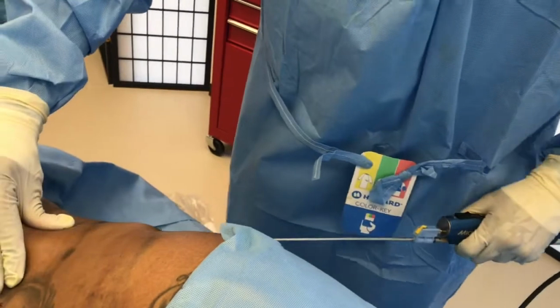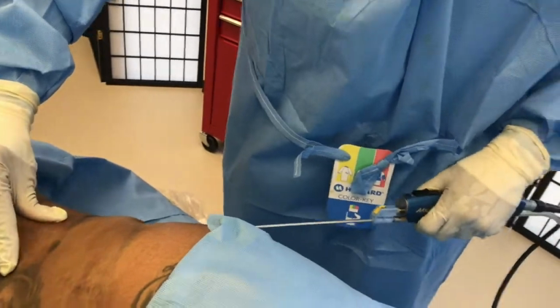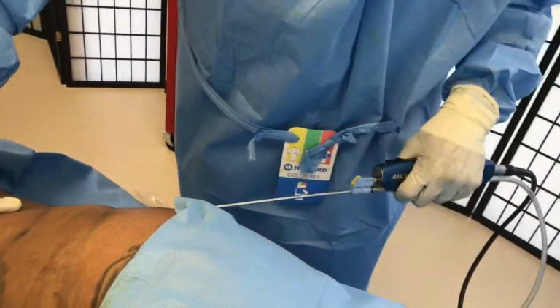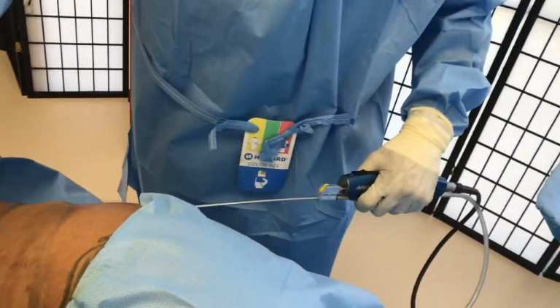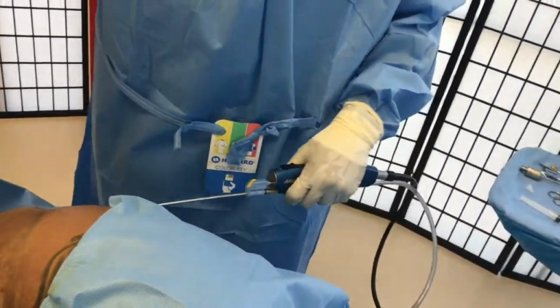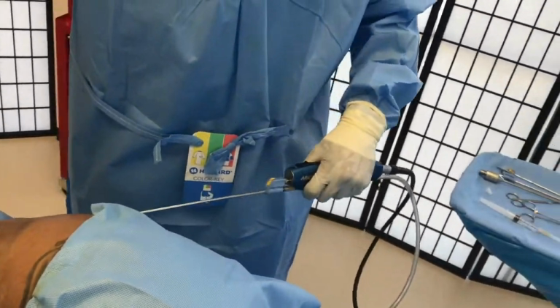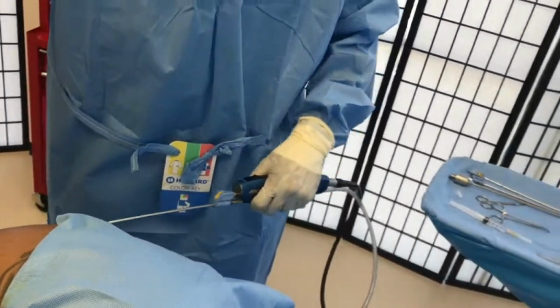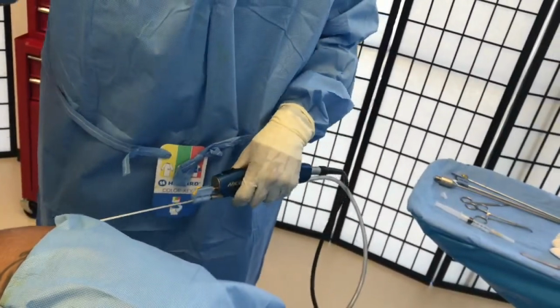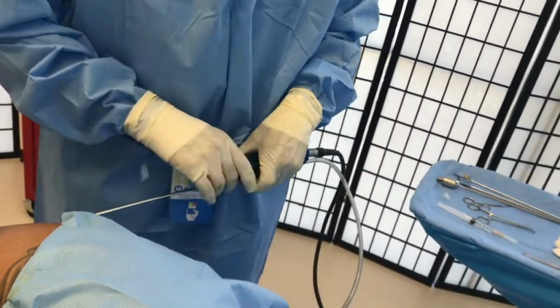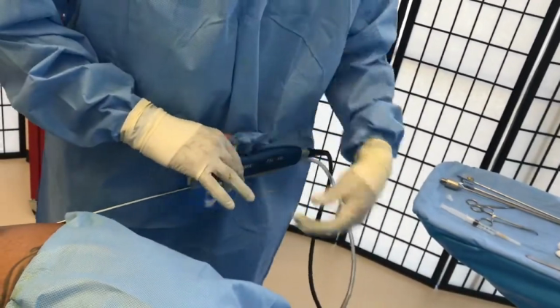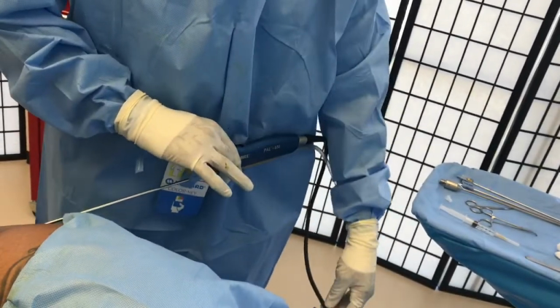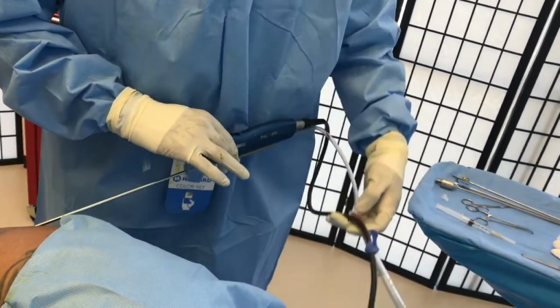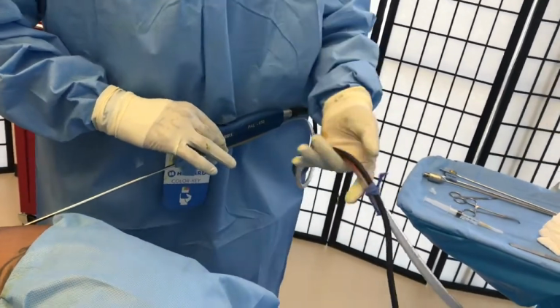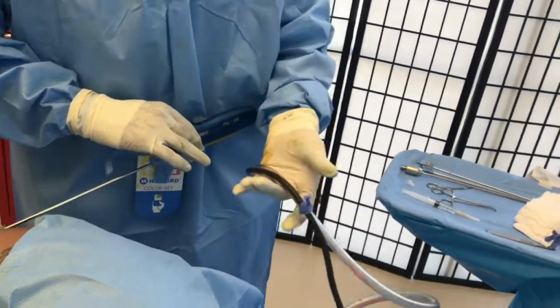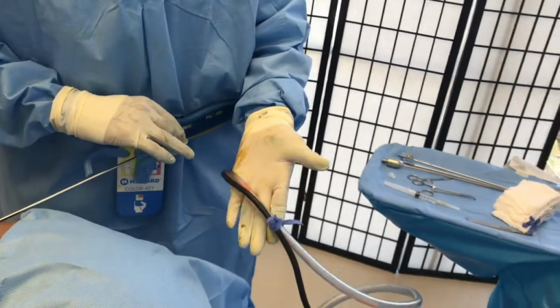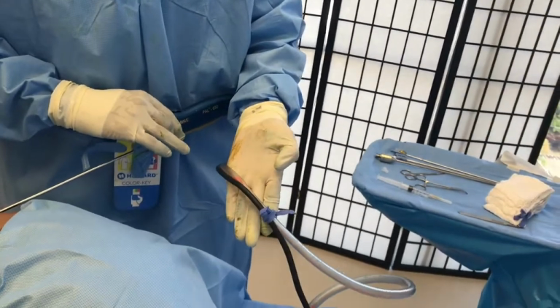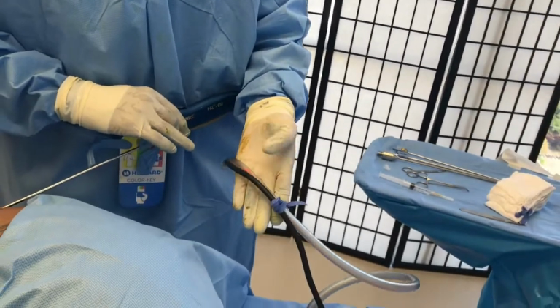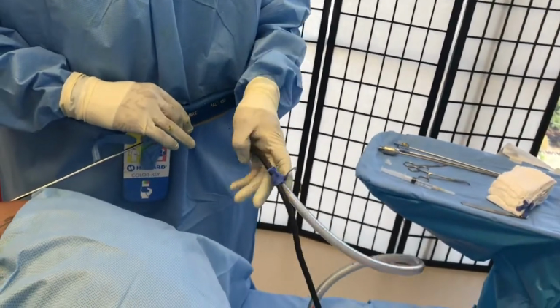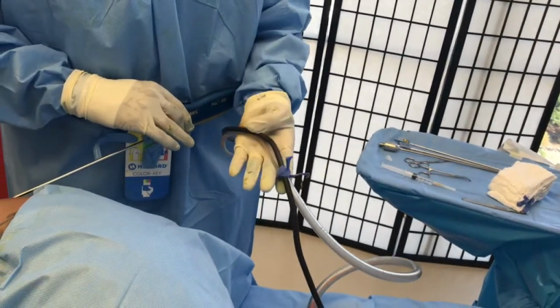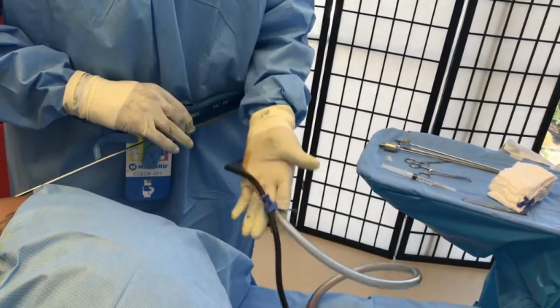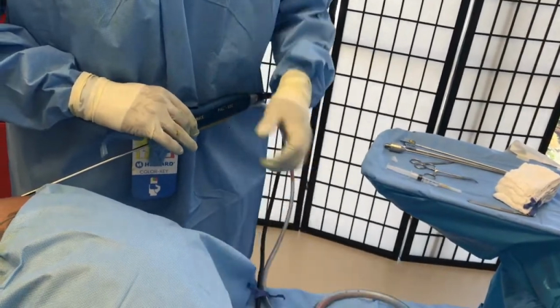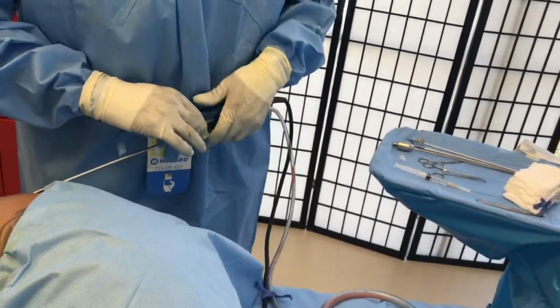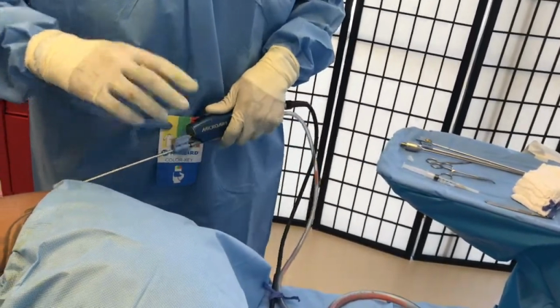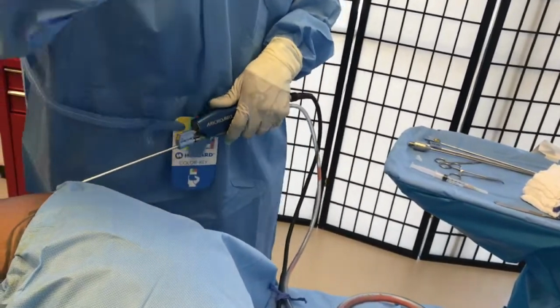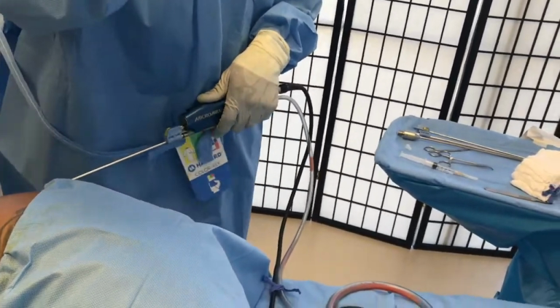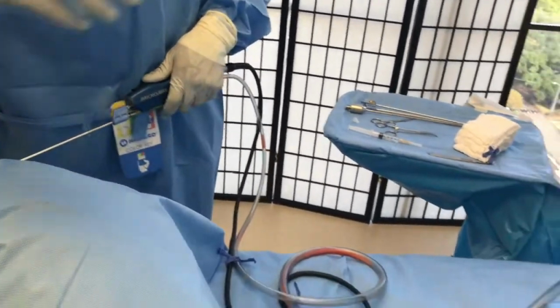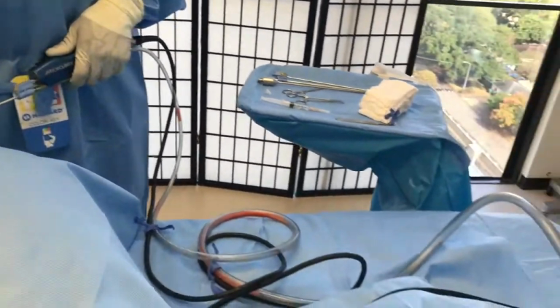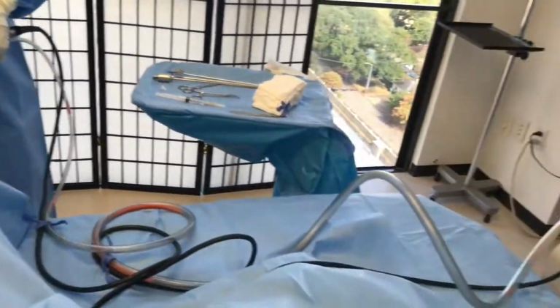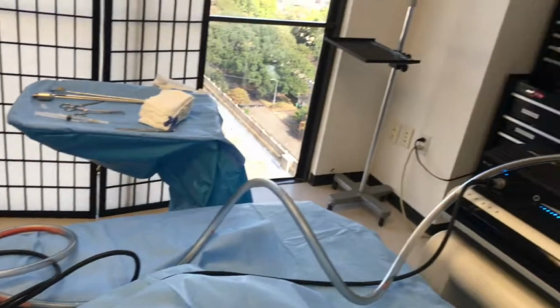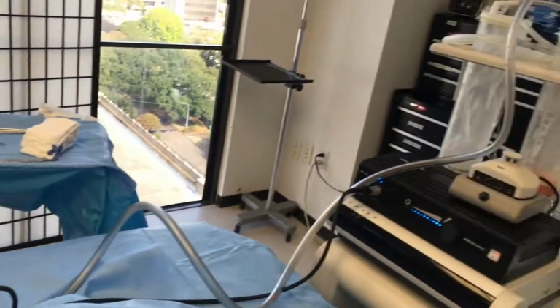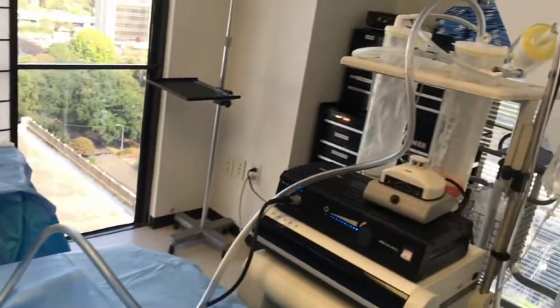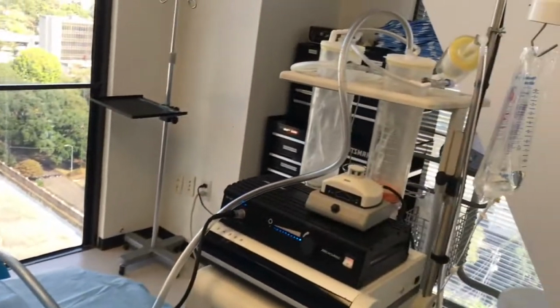Now, you can see here — see the fat coming out right here. And it's collecting over the container that you see off to the side.